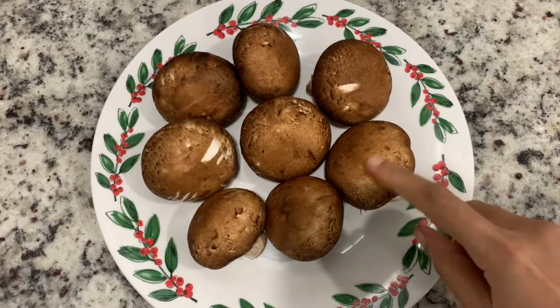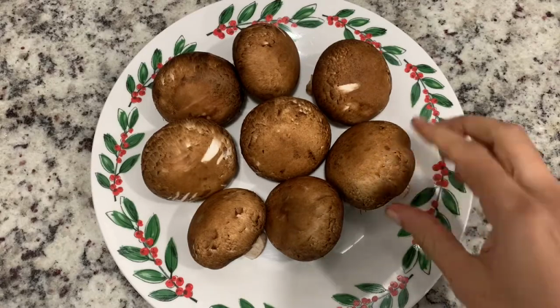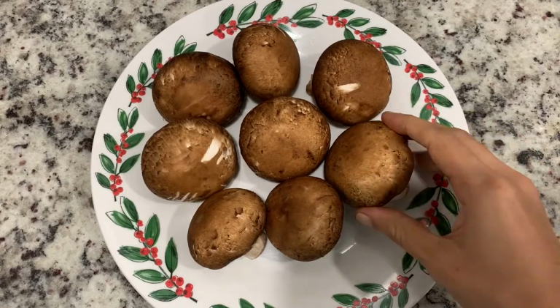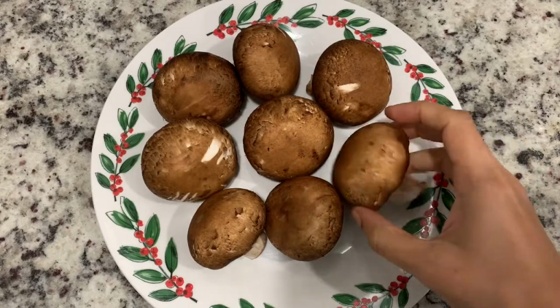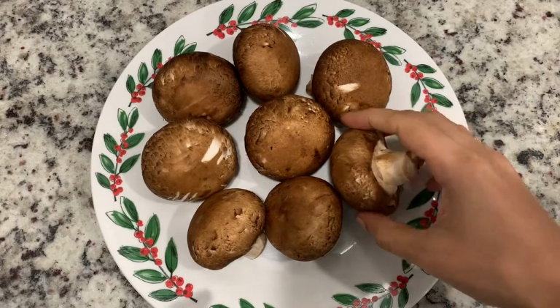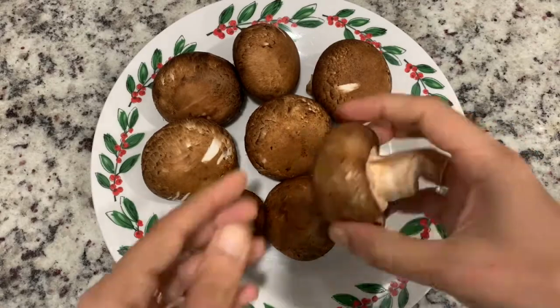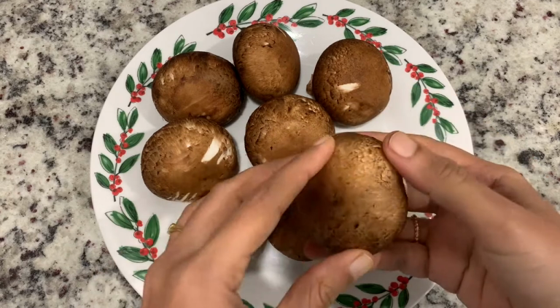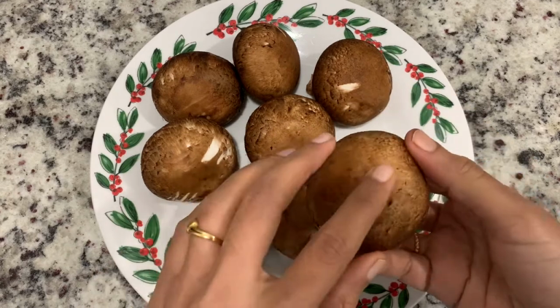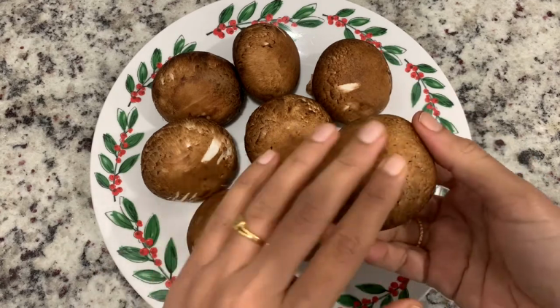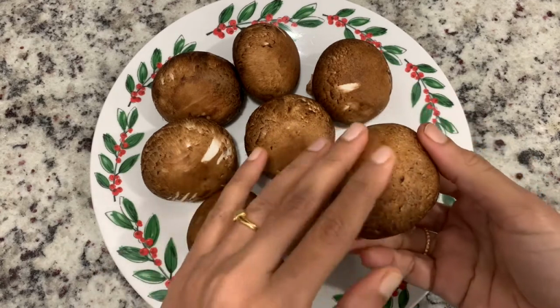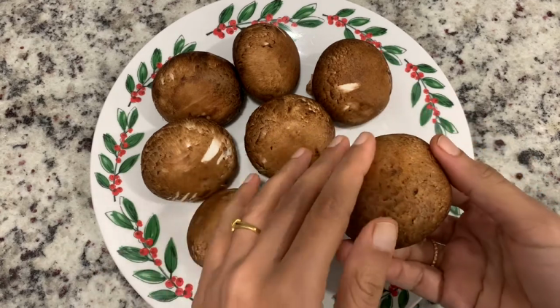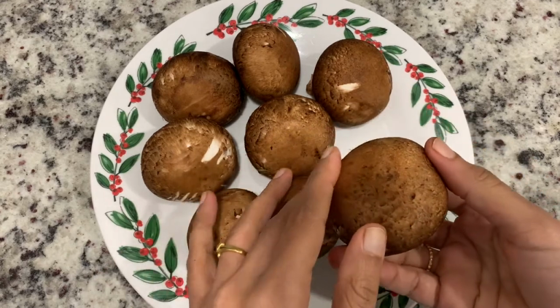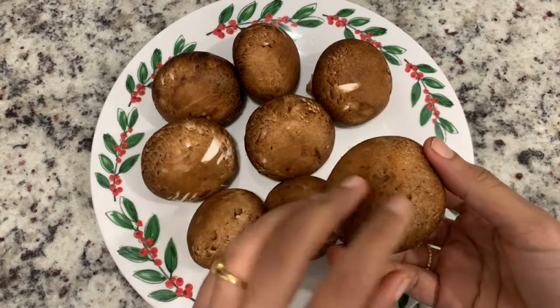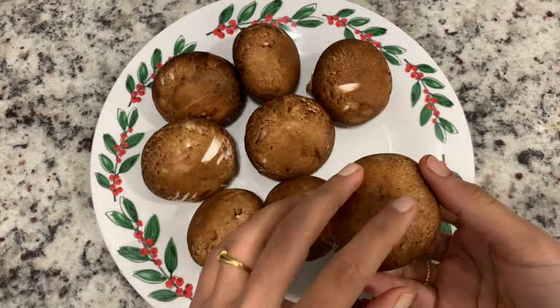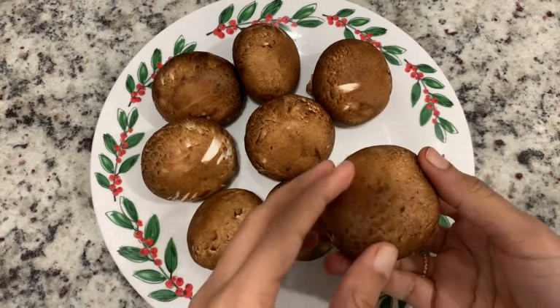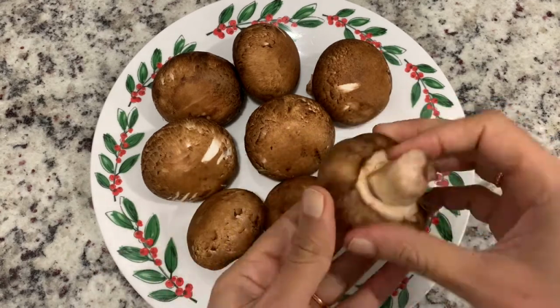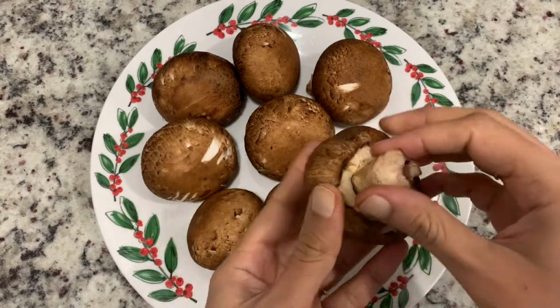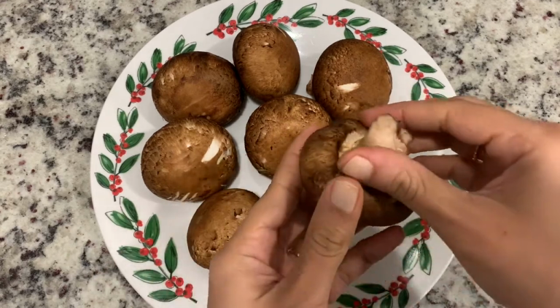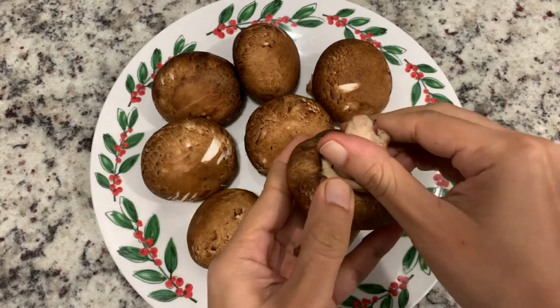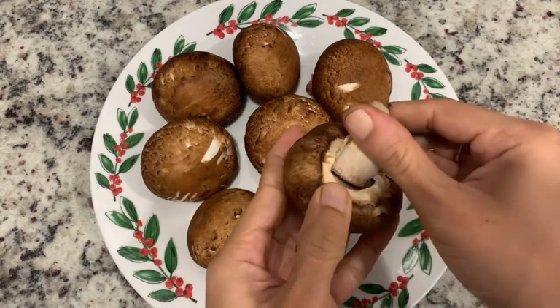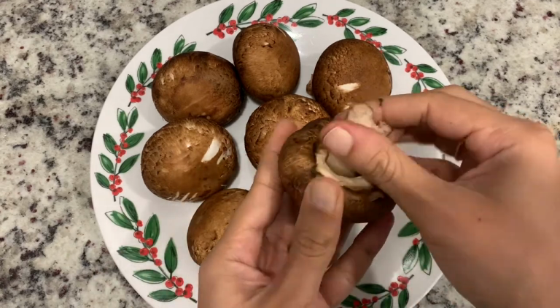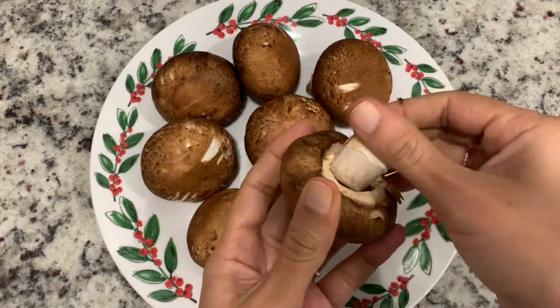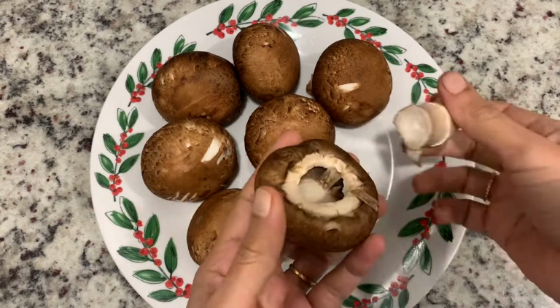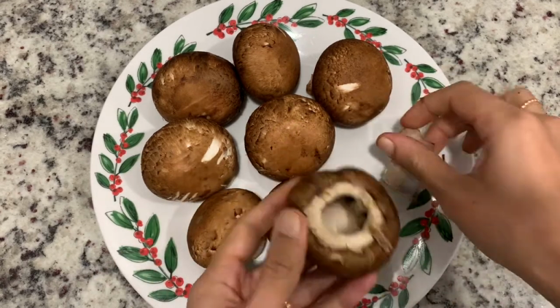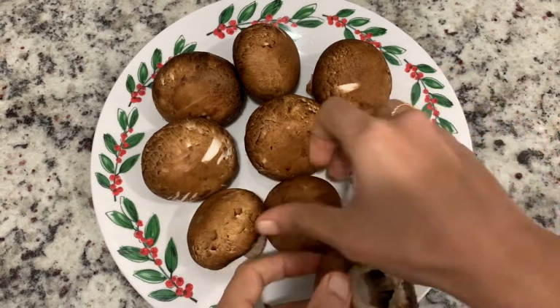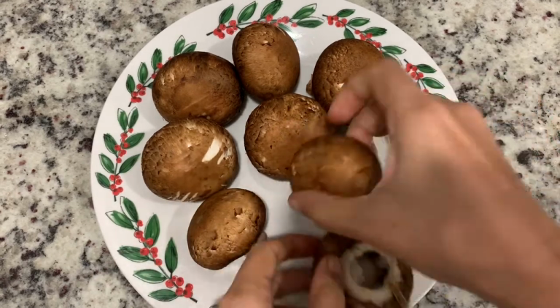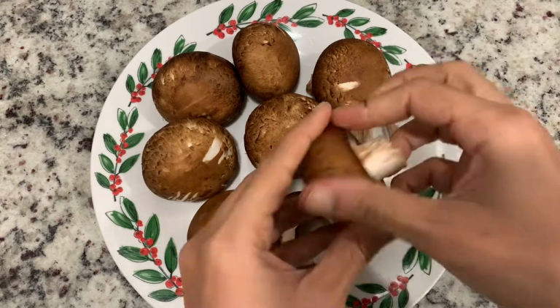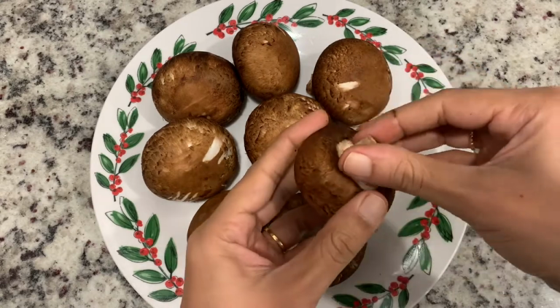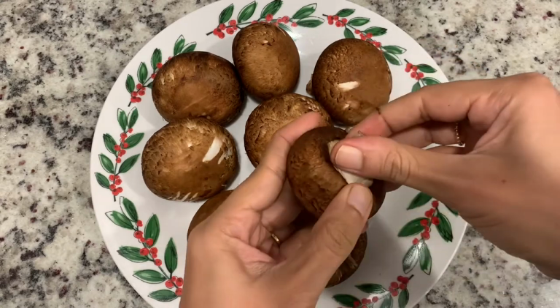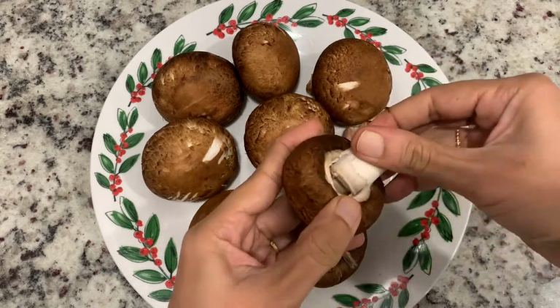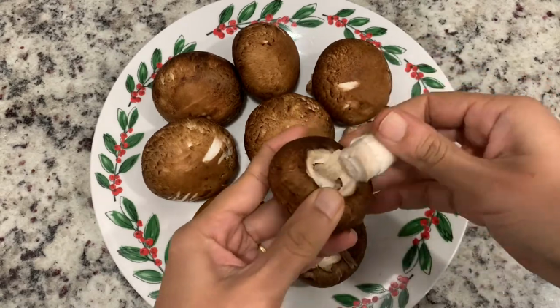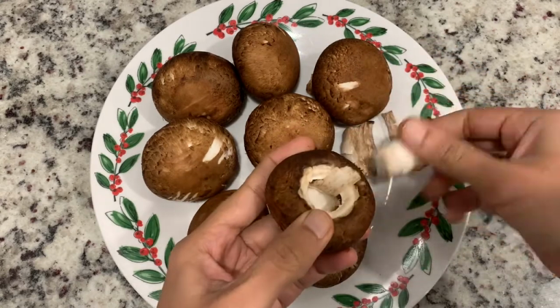I use Baby Bella Mushroom. These are 1 and a half pounds. You can also use White Button Mushroom.